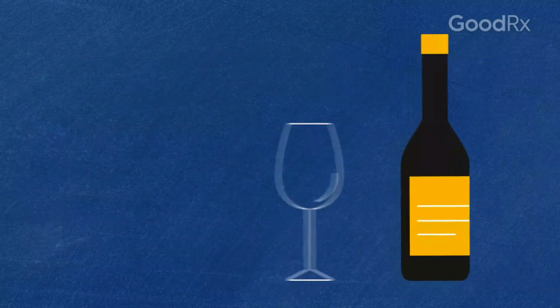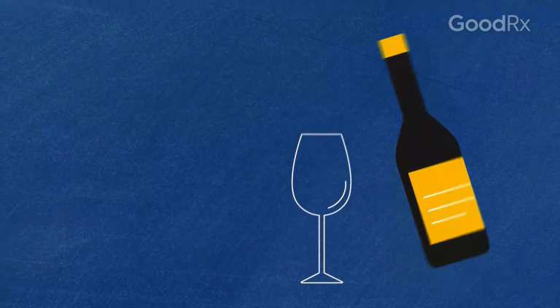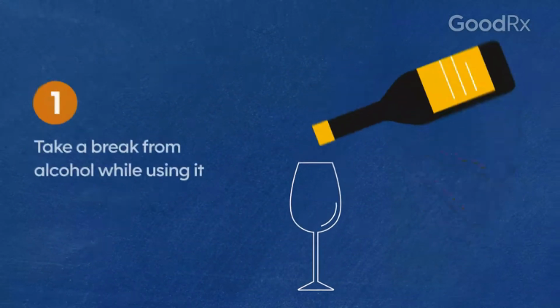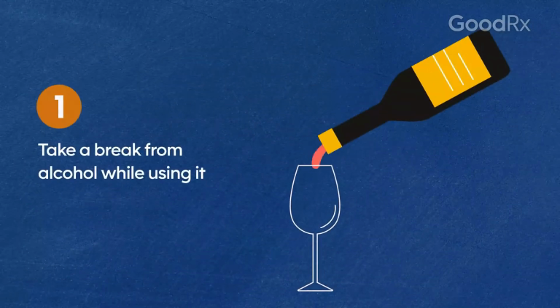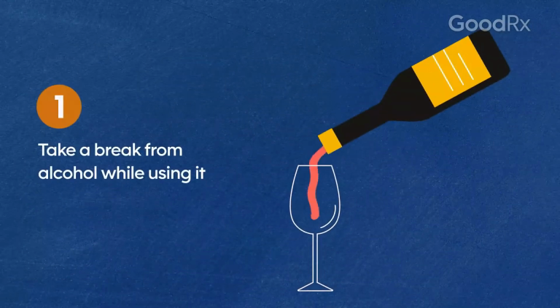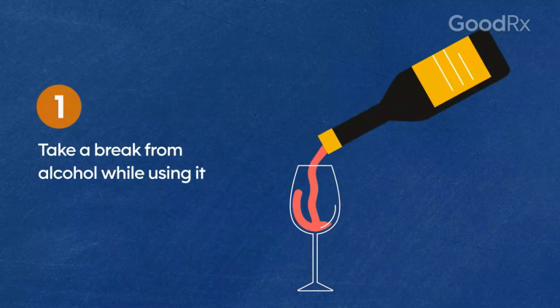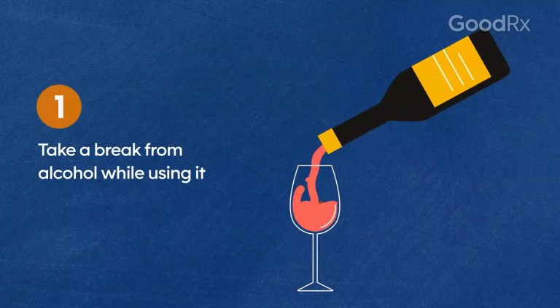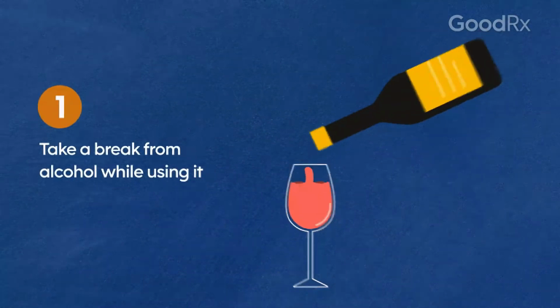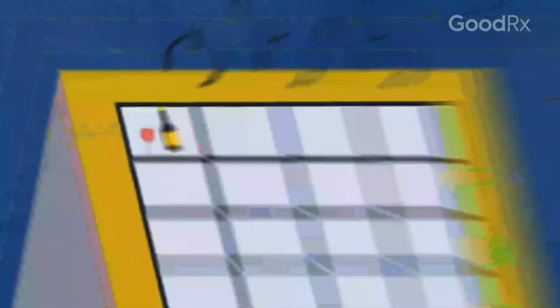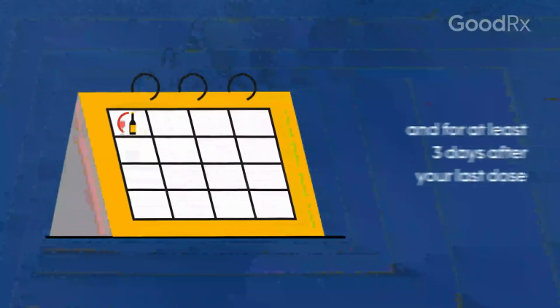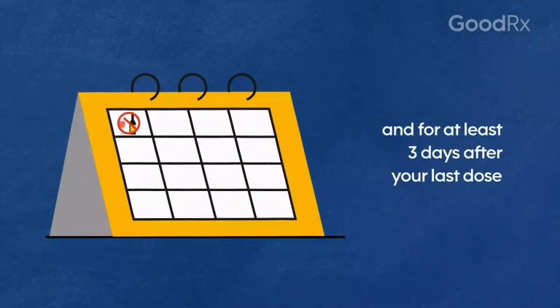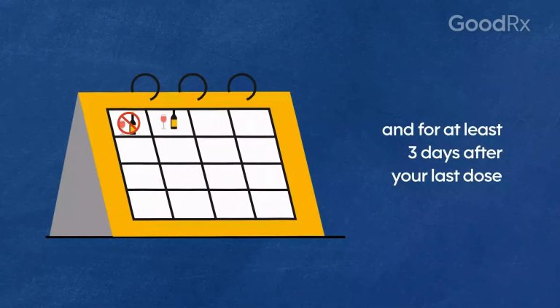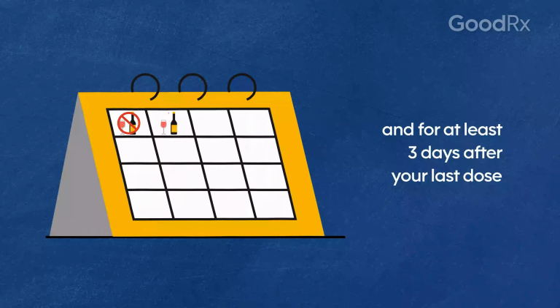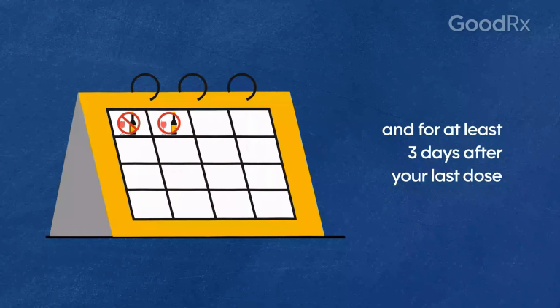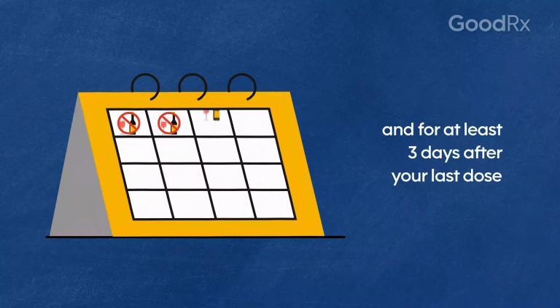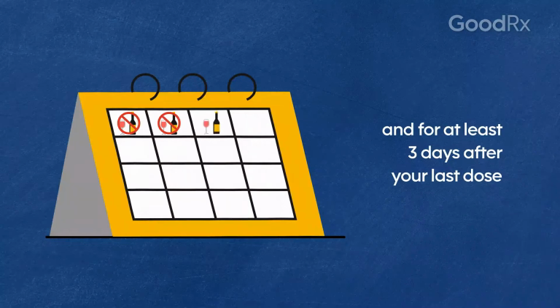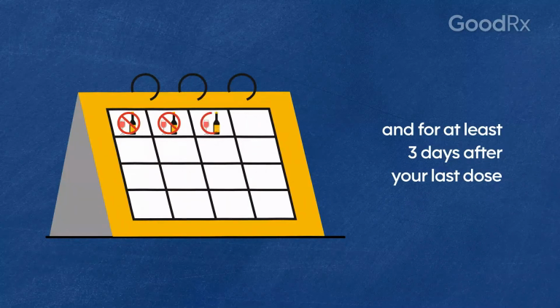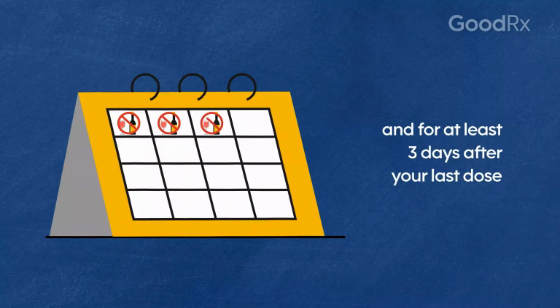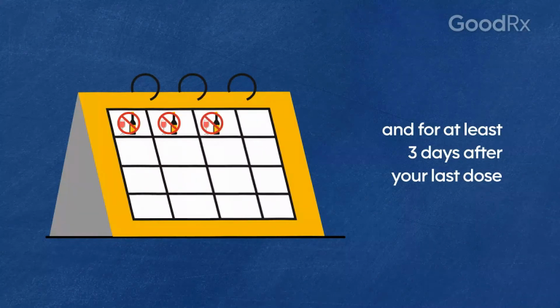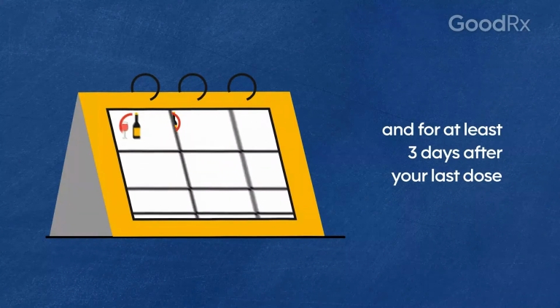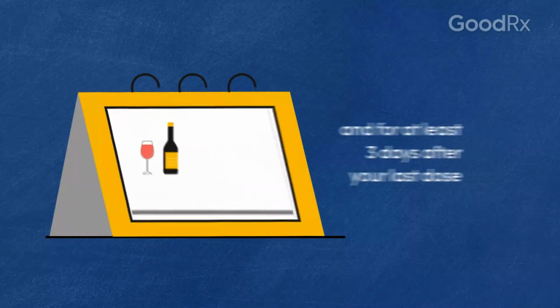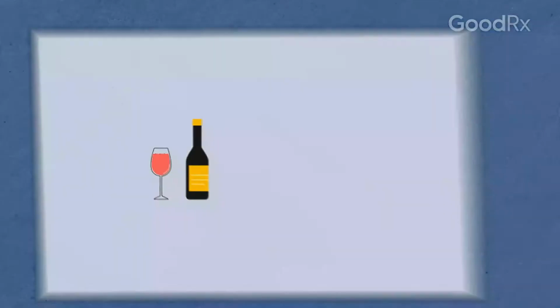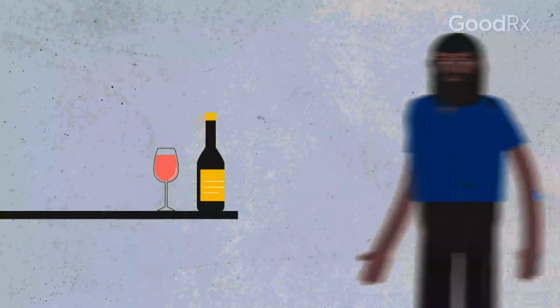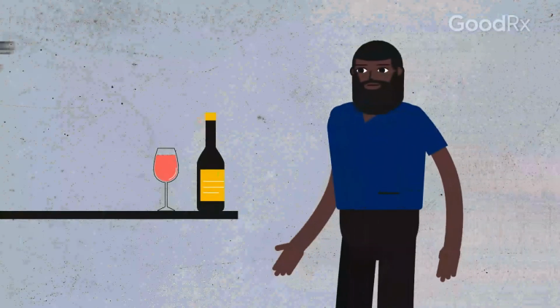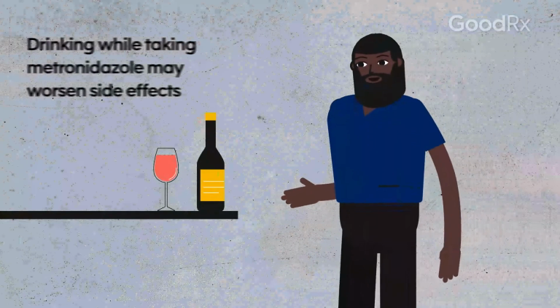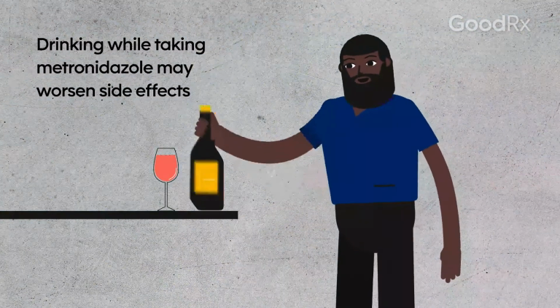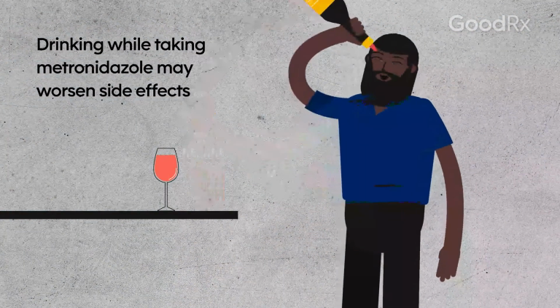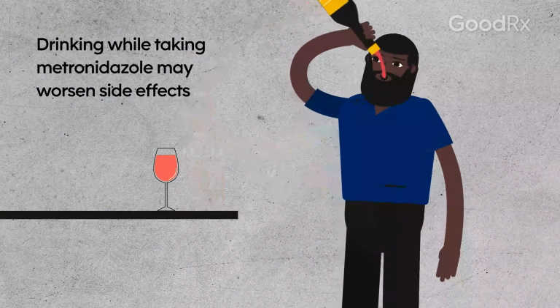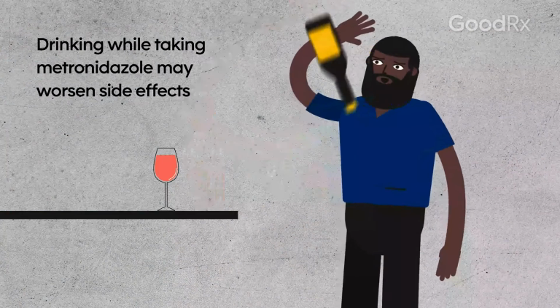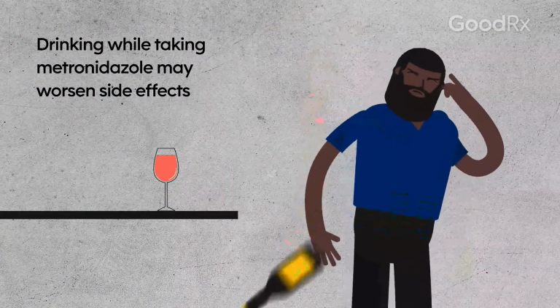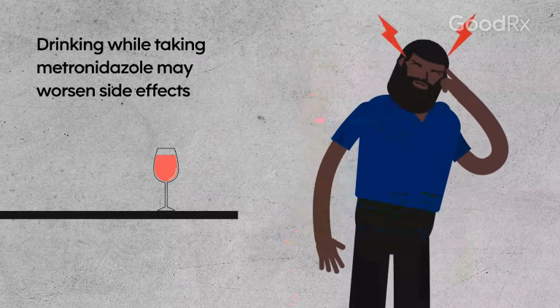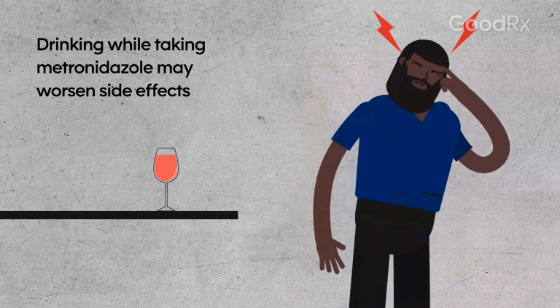Take a break from alcohol while using it, and for at least three days after your last dose. Drinking while taking Metronidazole may worsen side effects.